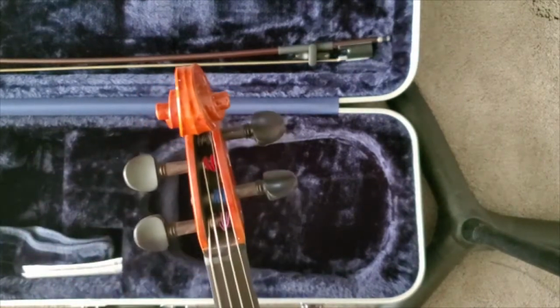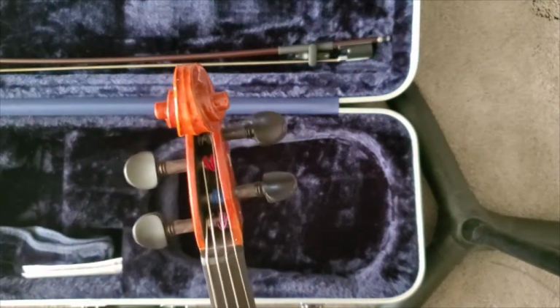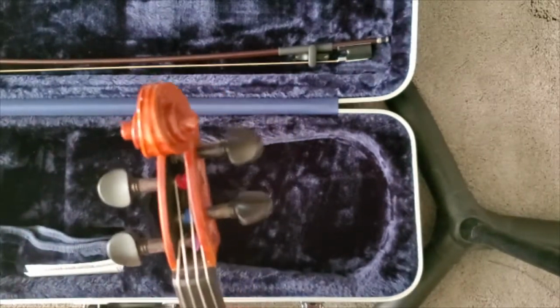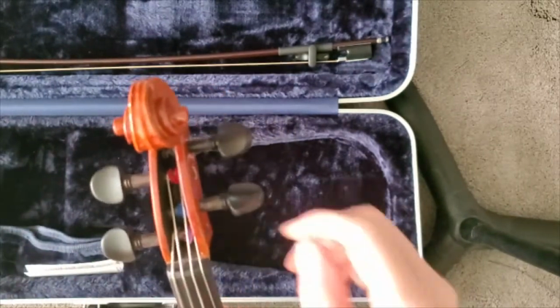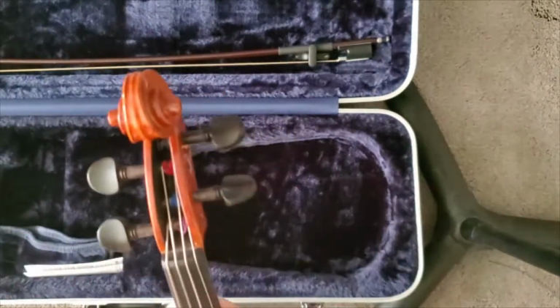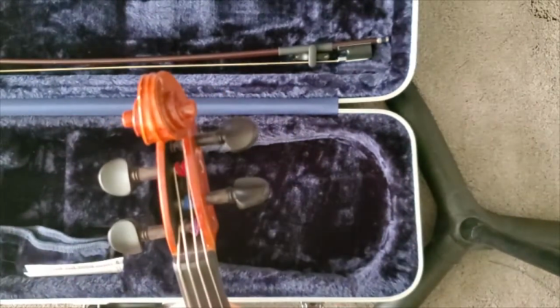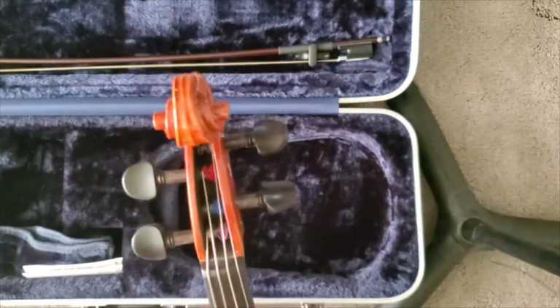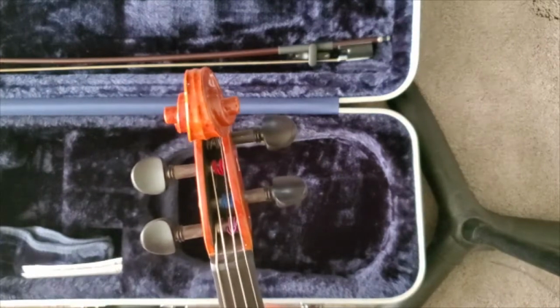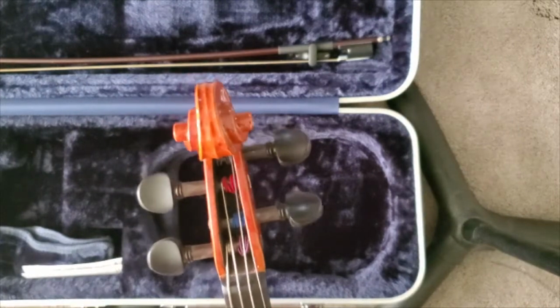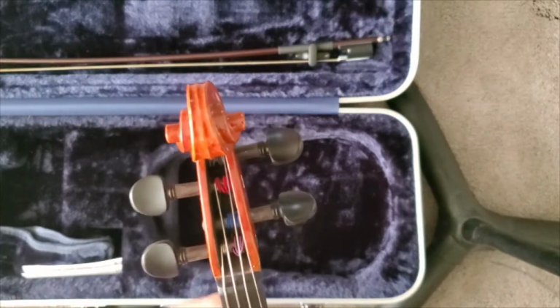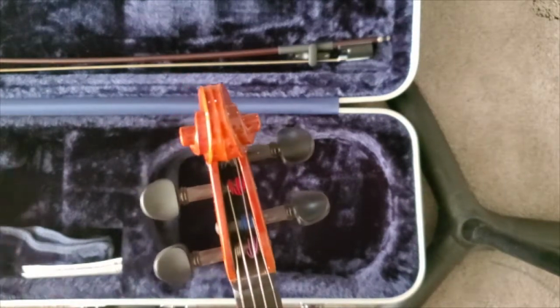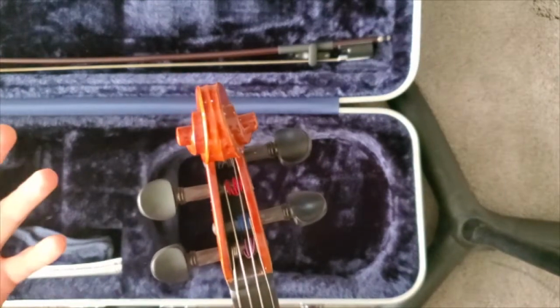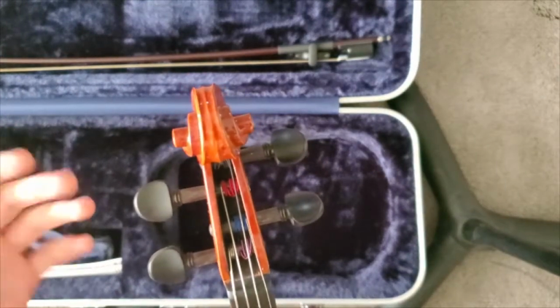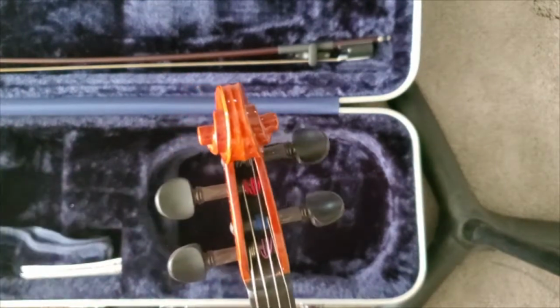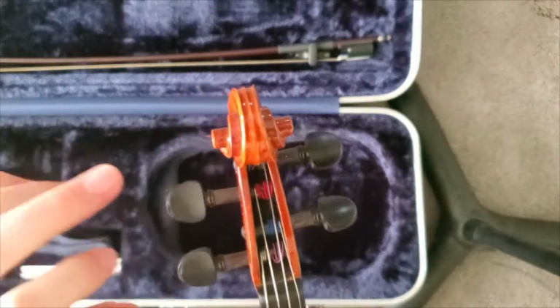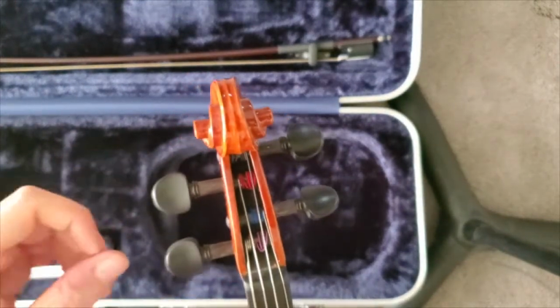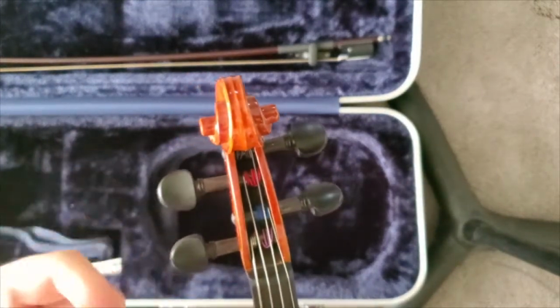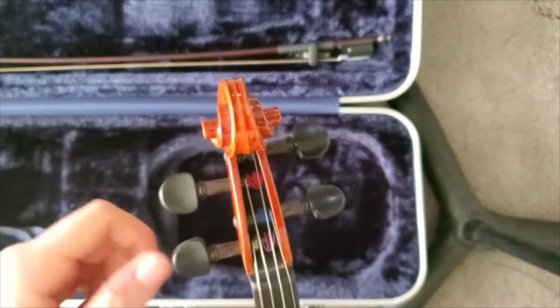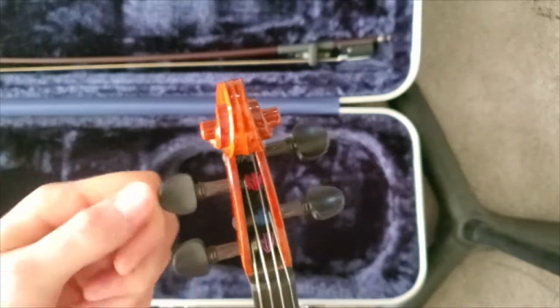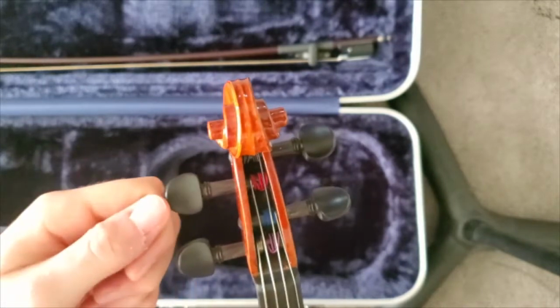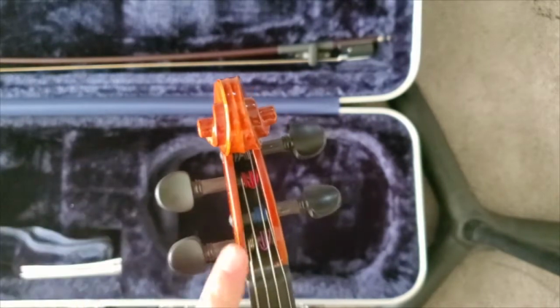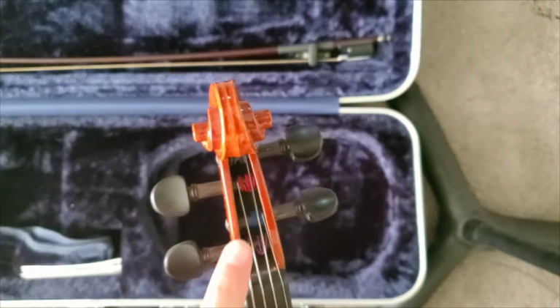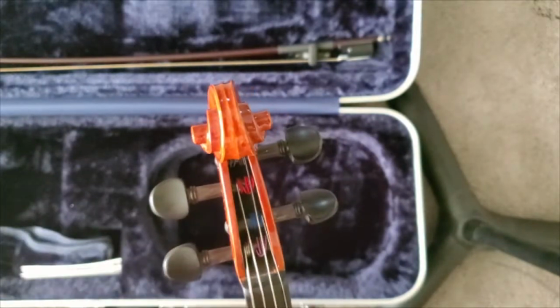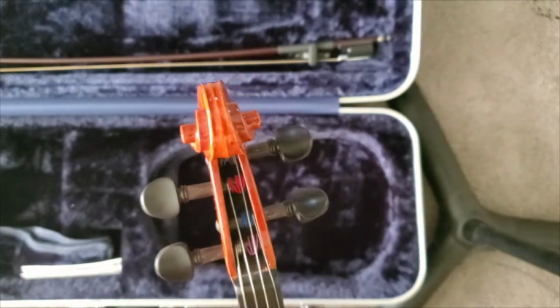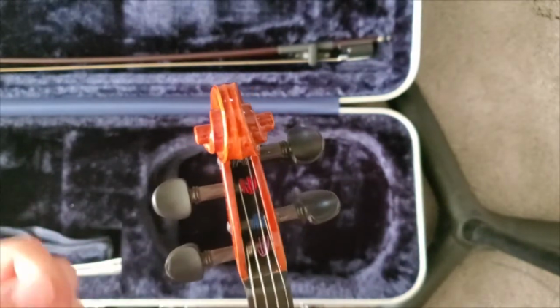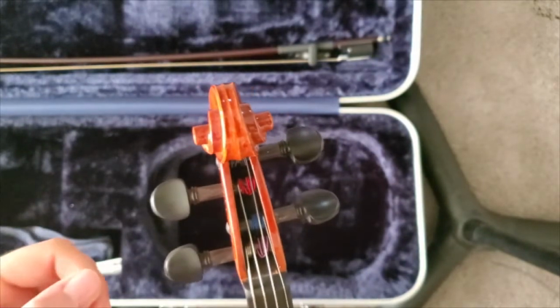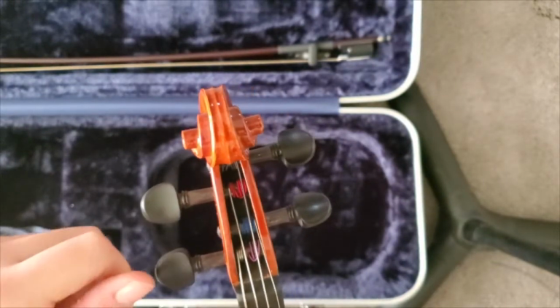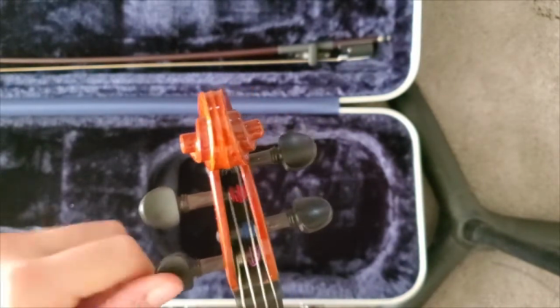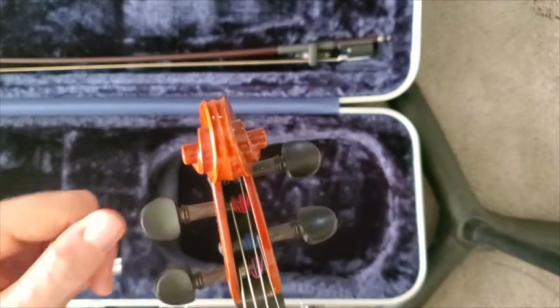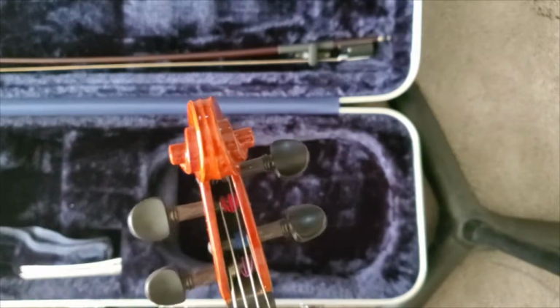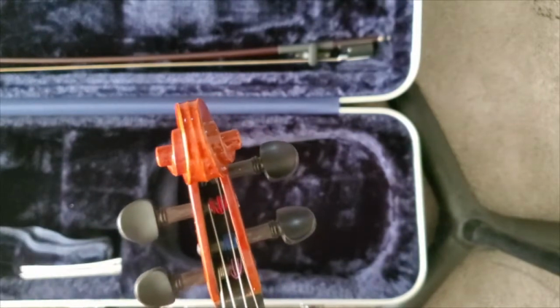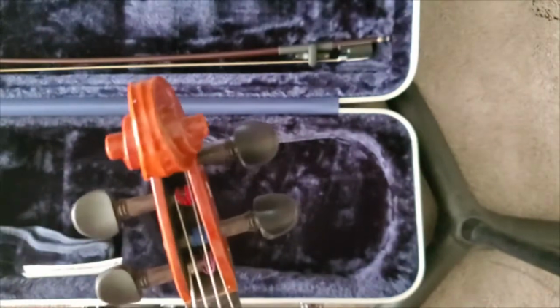And that about does it for our string changes. You would do the same thing for the other strings — just obviously on a viola, the C and the G string would be just on the other side, and for the violin, the same with the G and the D string over here.